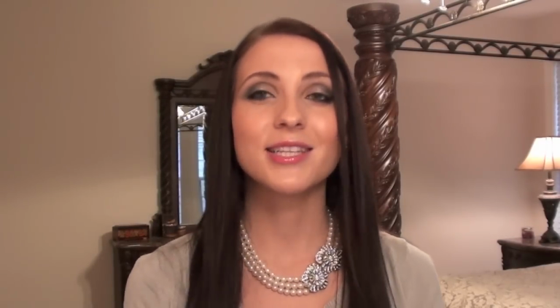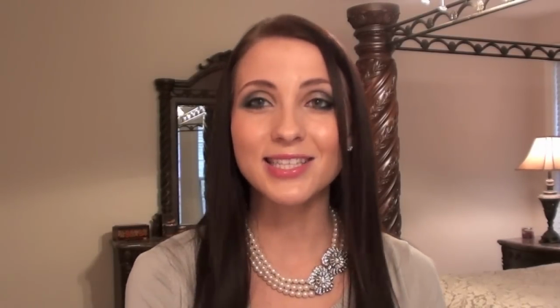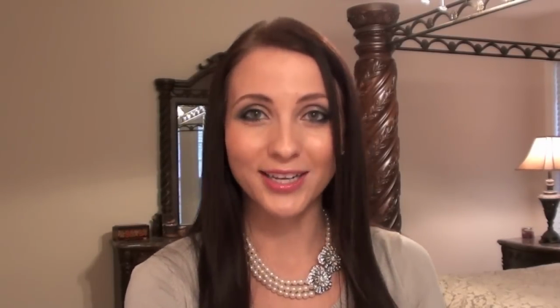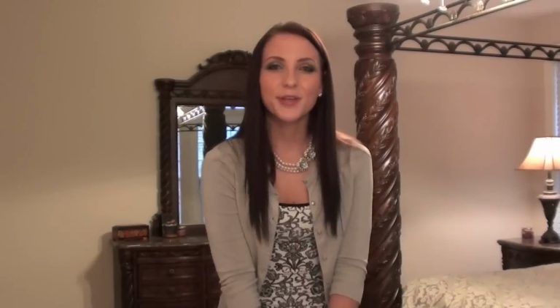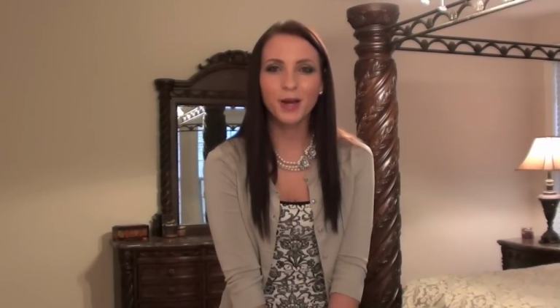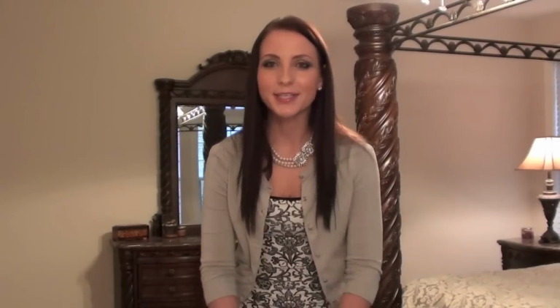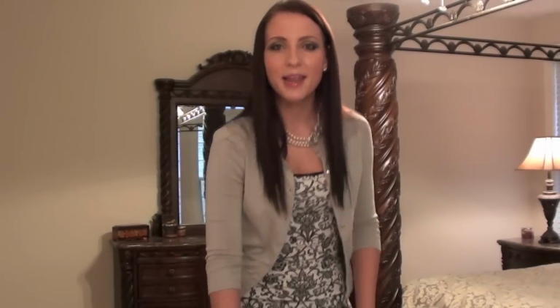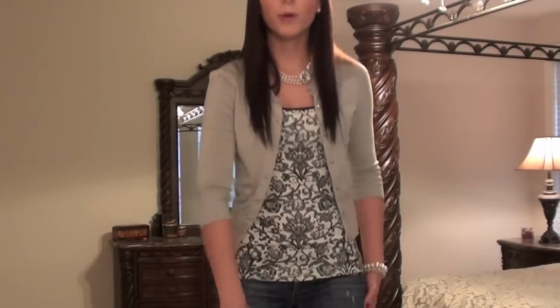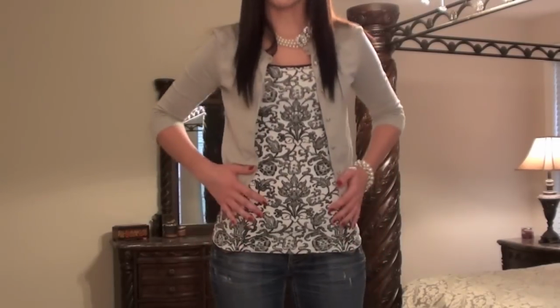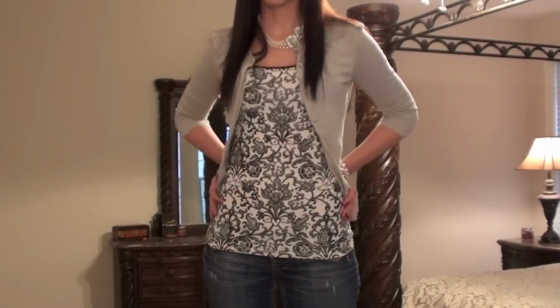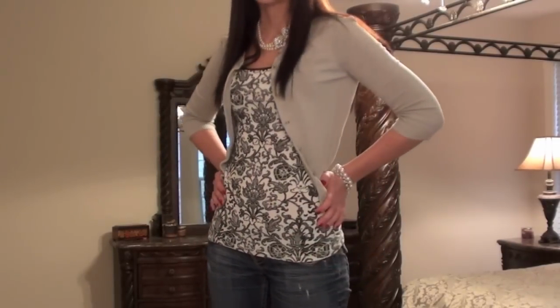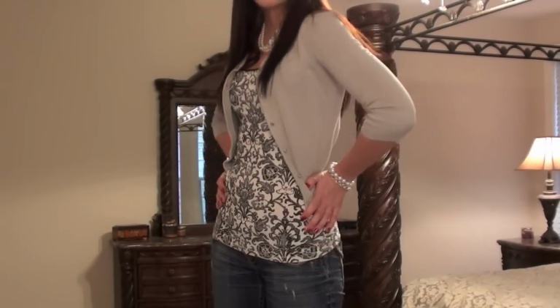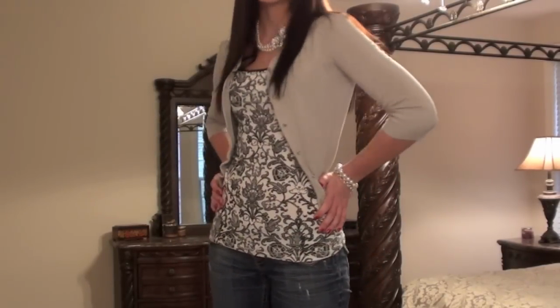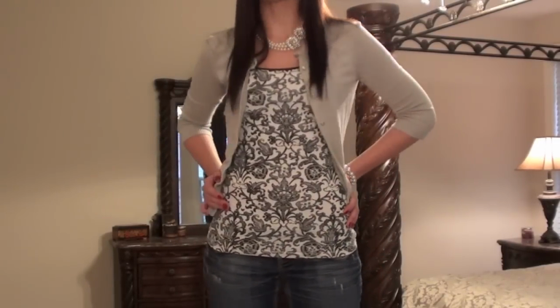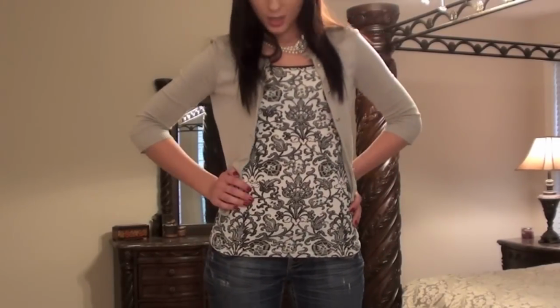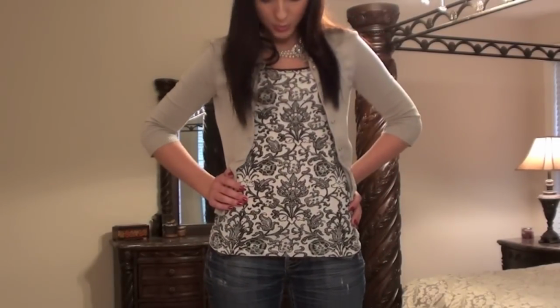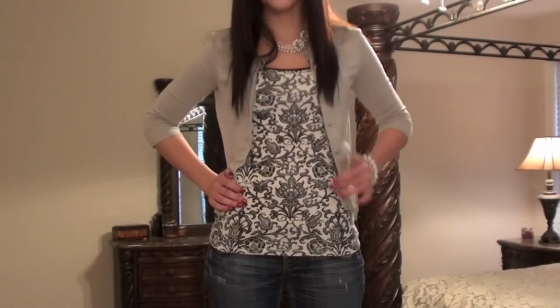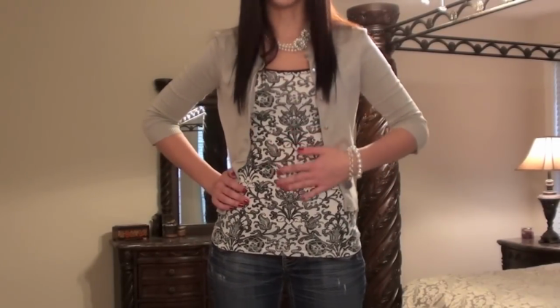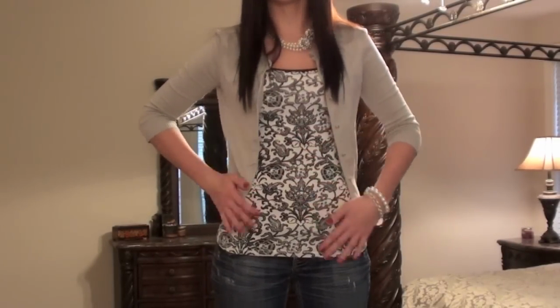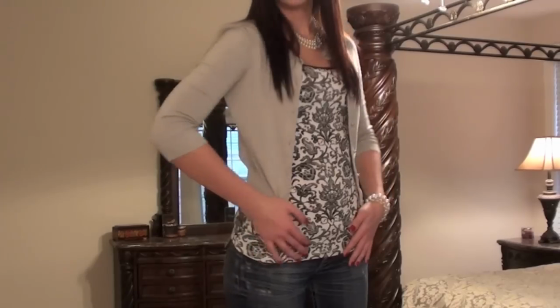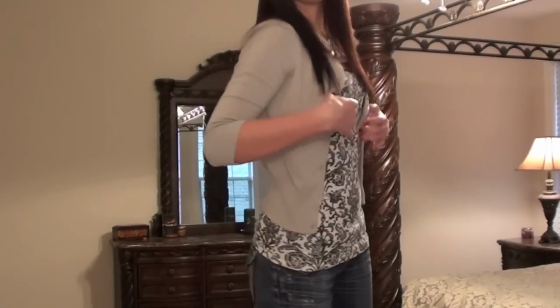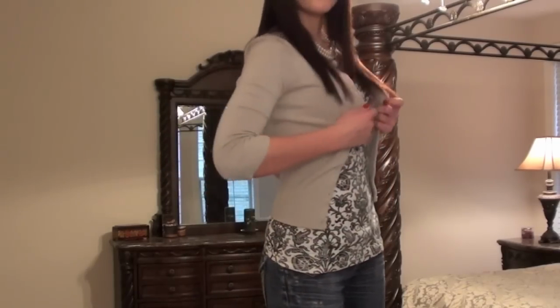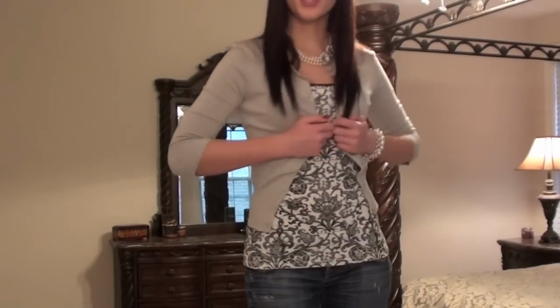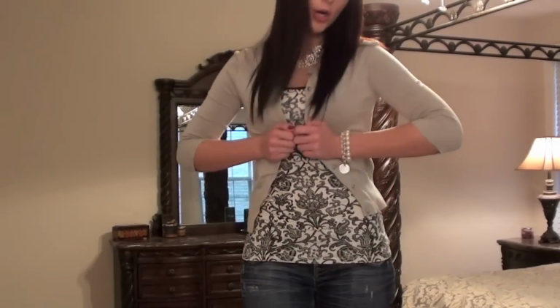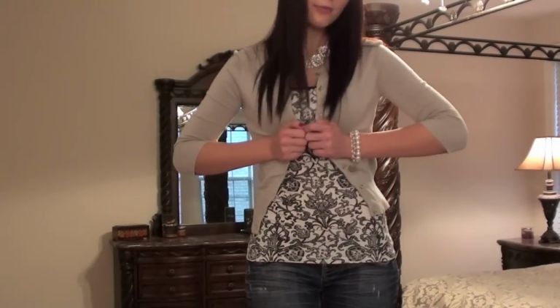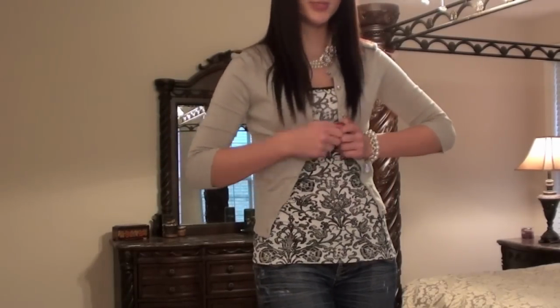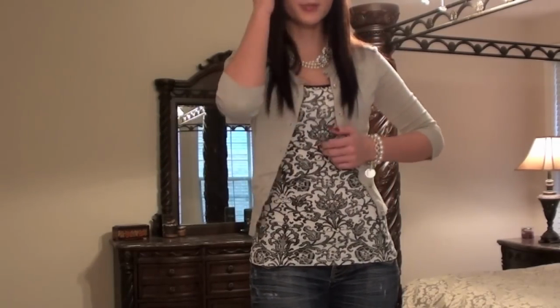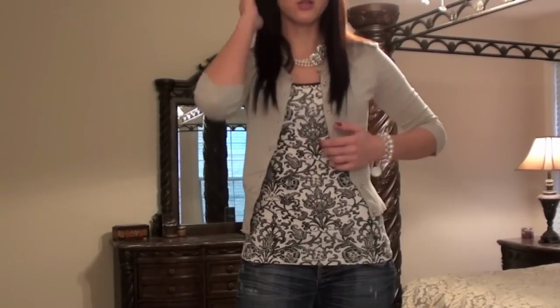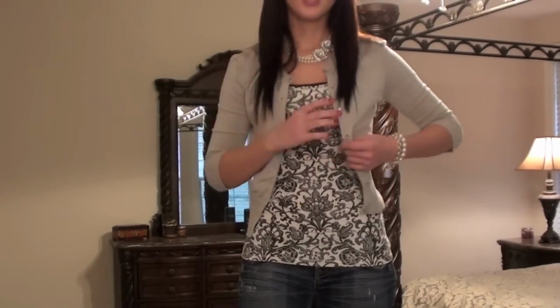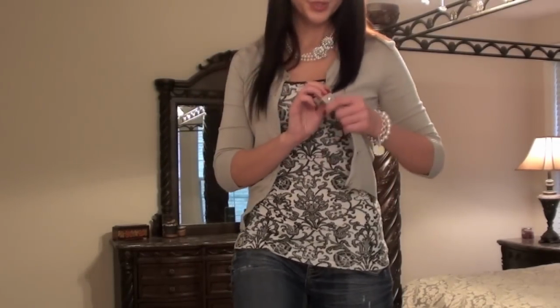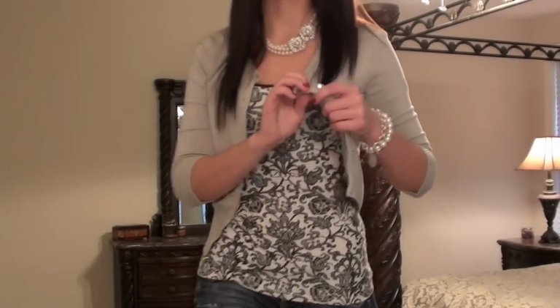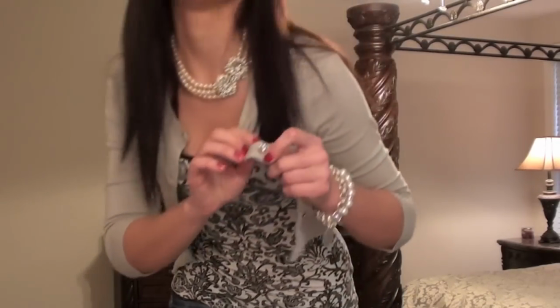So let's get started. Here's what I'm wearing today. I'm wearing a black and white tank top from Express — it has a really cute design on it. And then on top of it I'm wearing a cardigan from Express as well. It has really cute buttons.